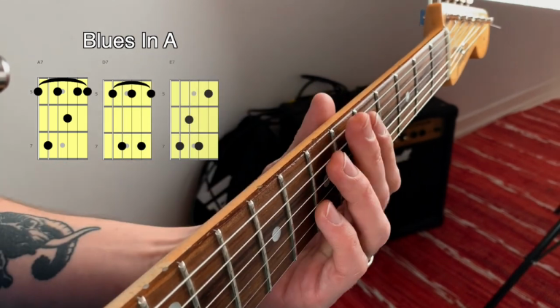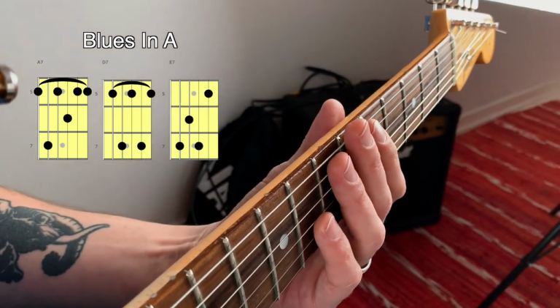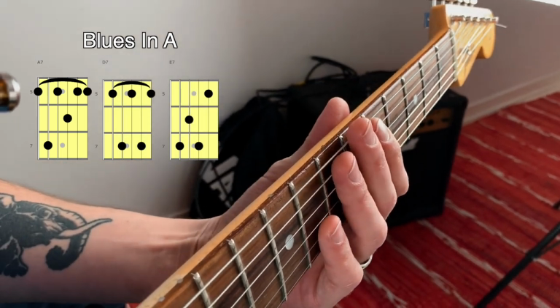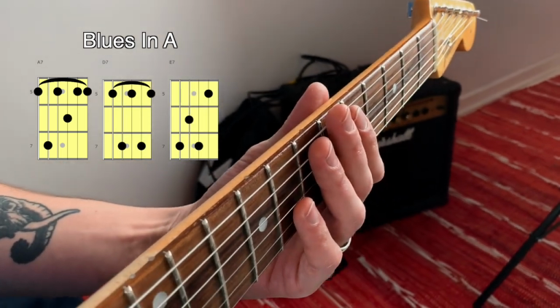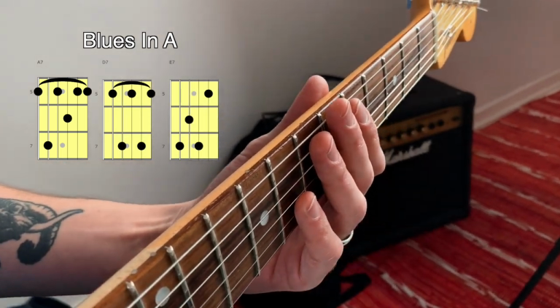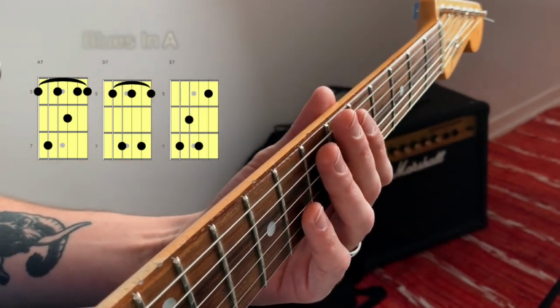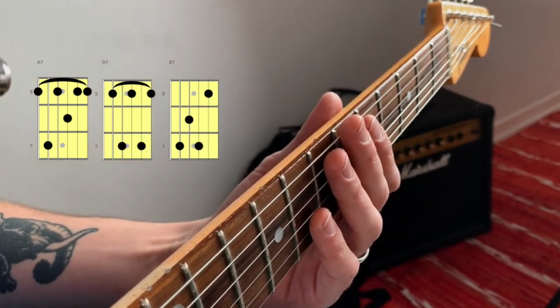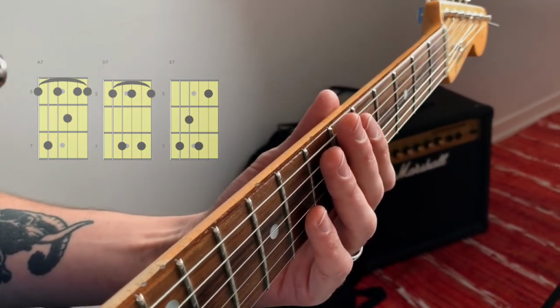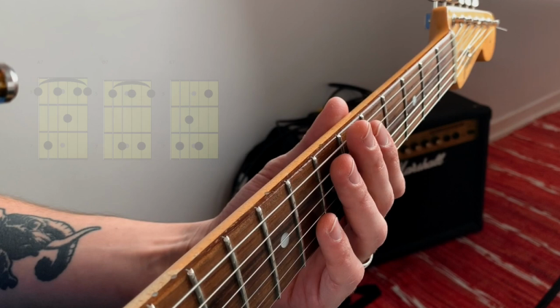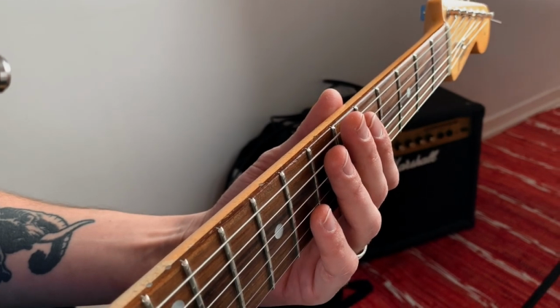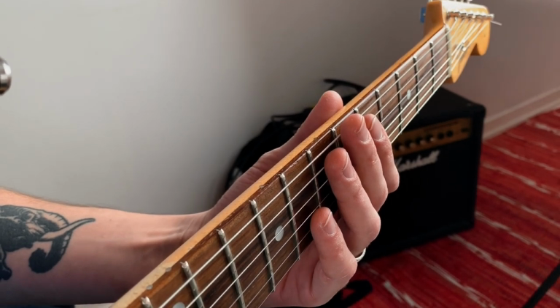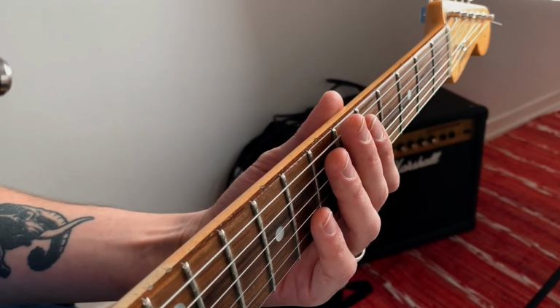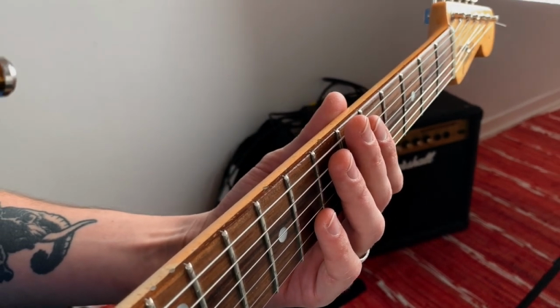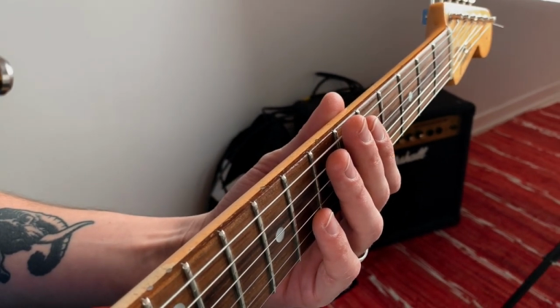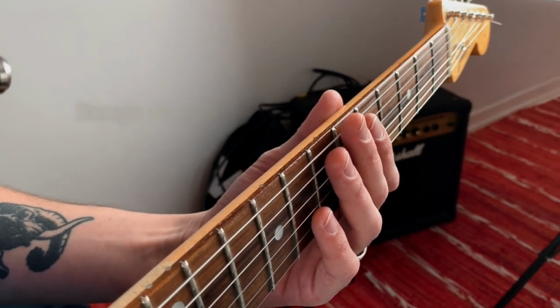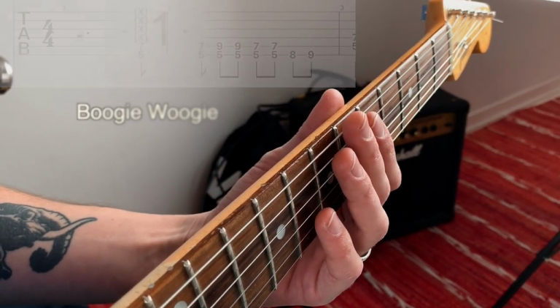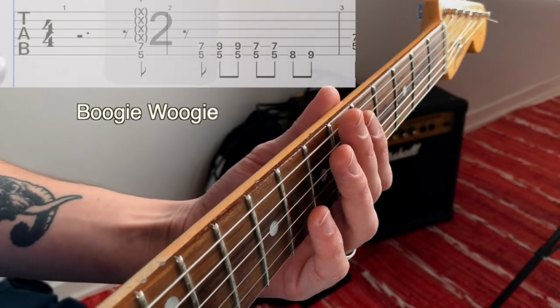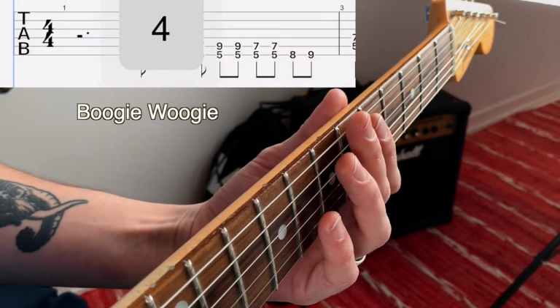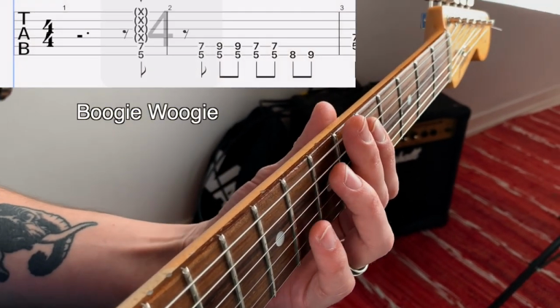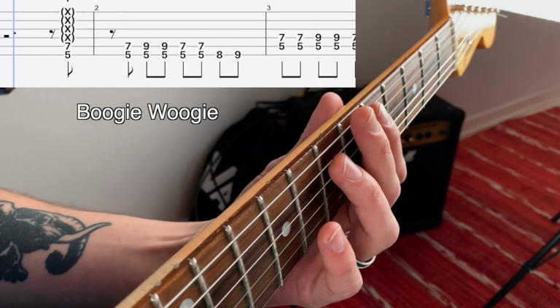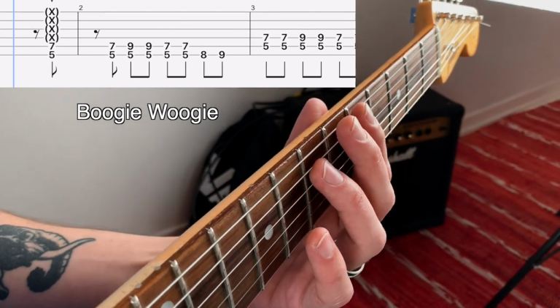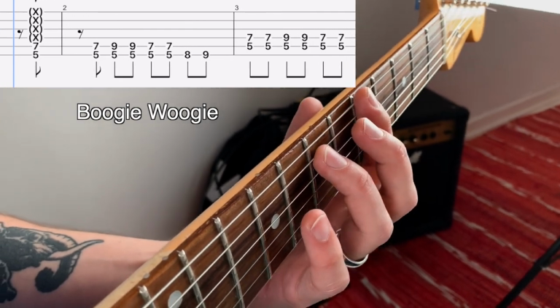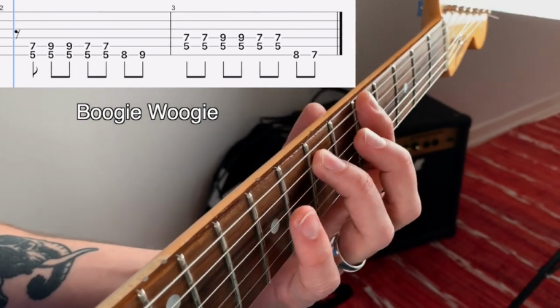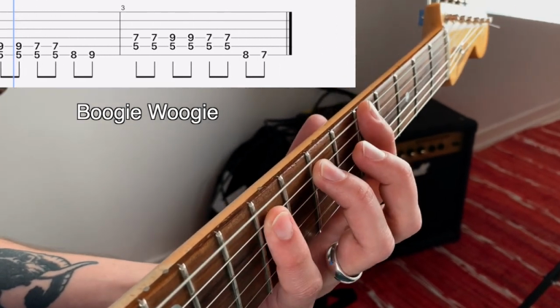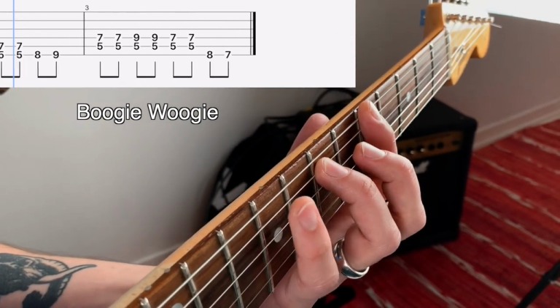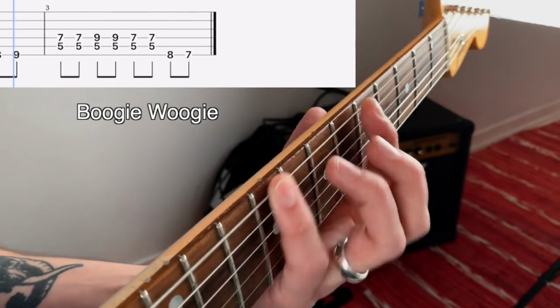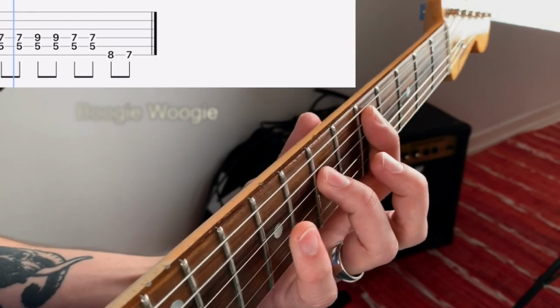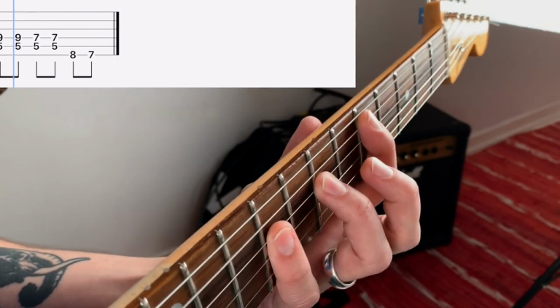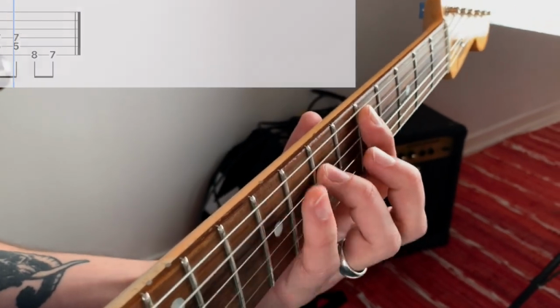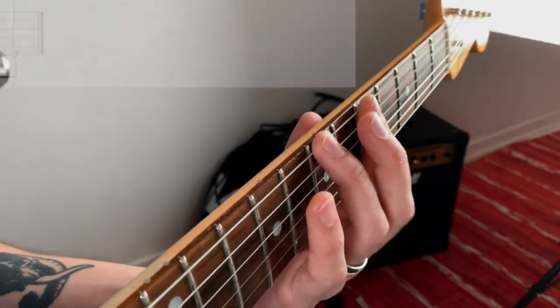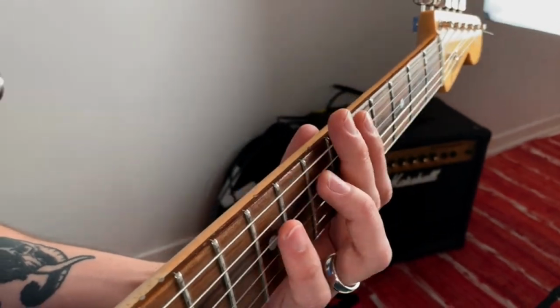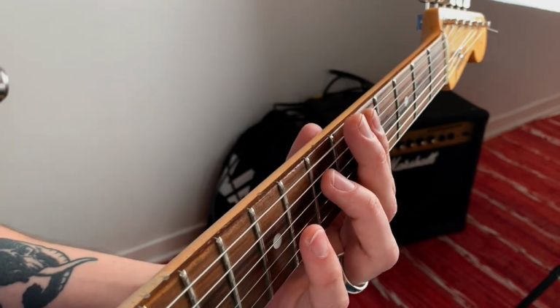You can just play the full chords straight on, like I did there — pretty simple. You can play some kind of a boogie-boogie rhythm, for example, something like that — pretty basic.